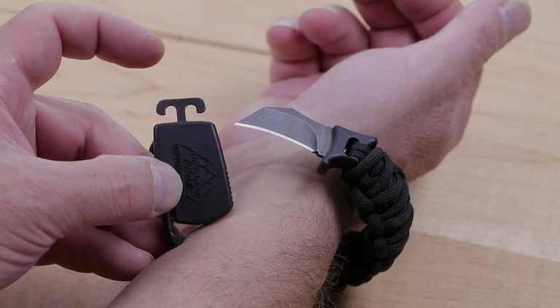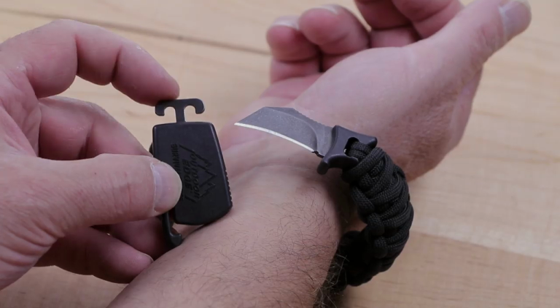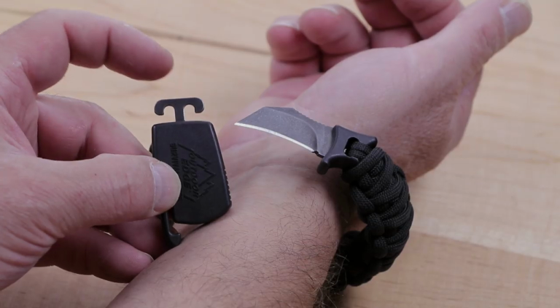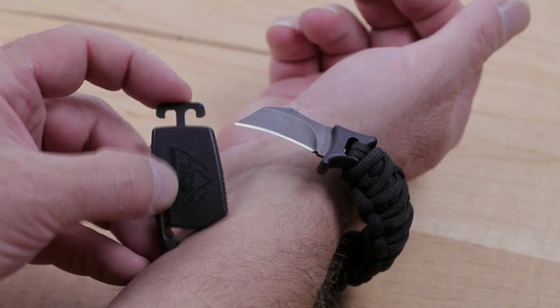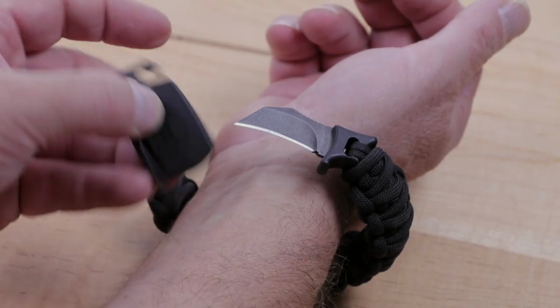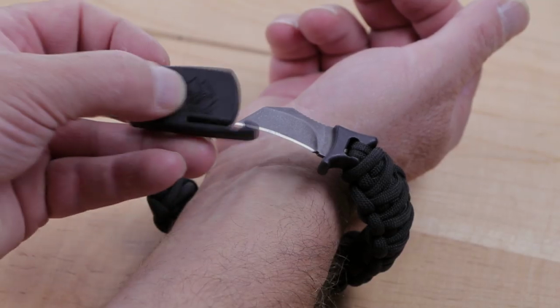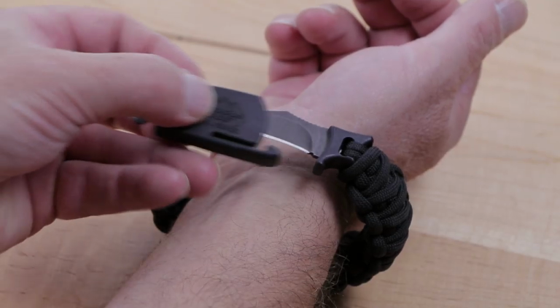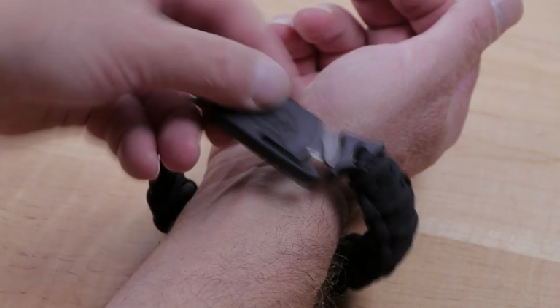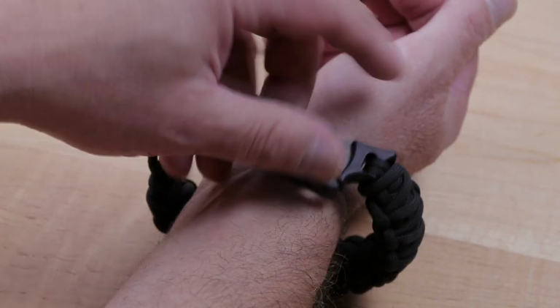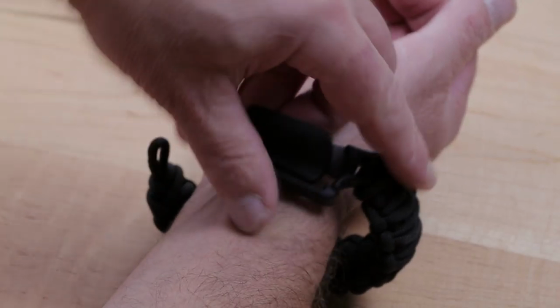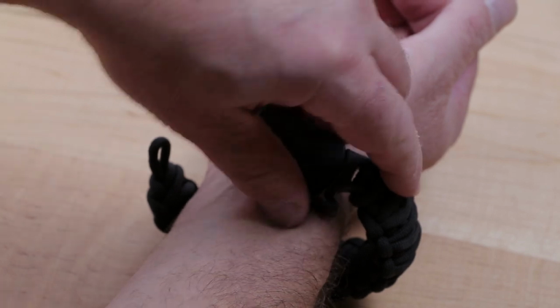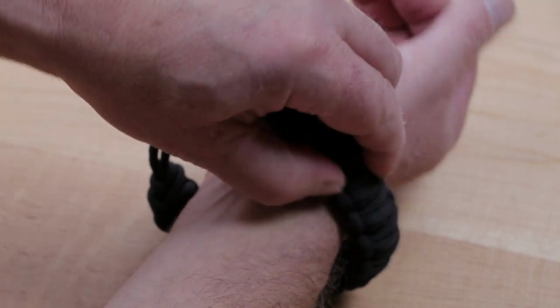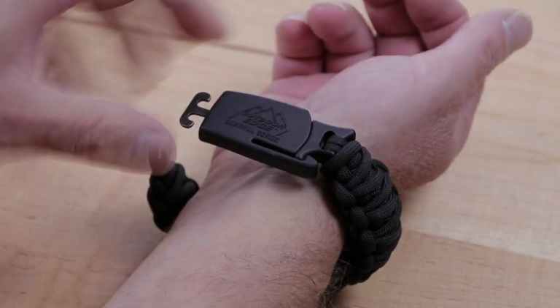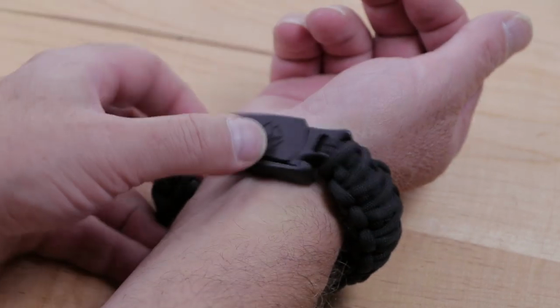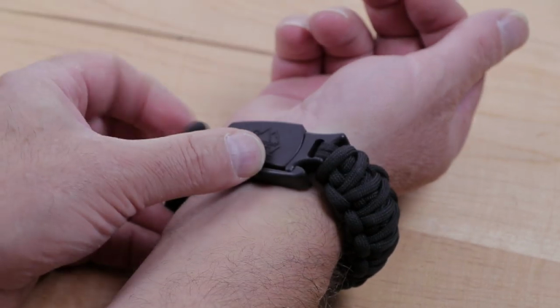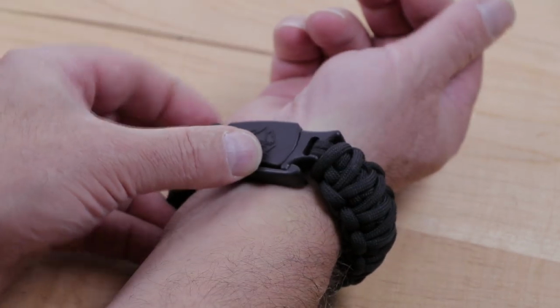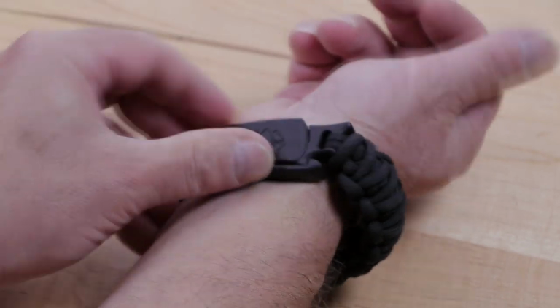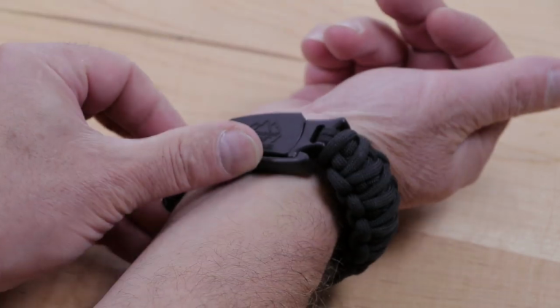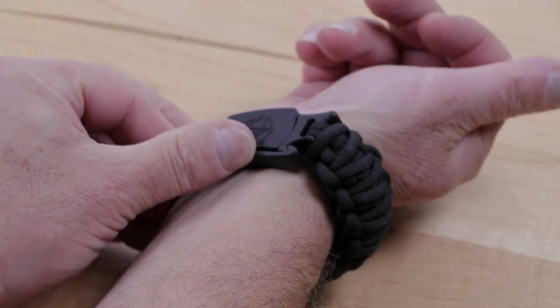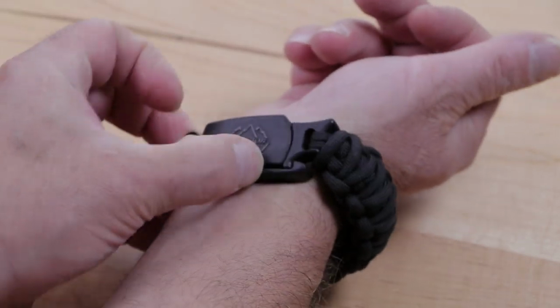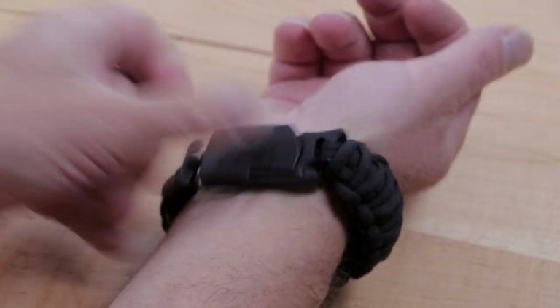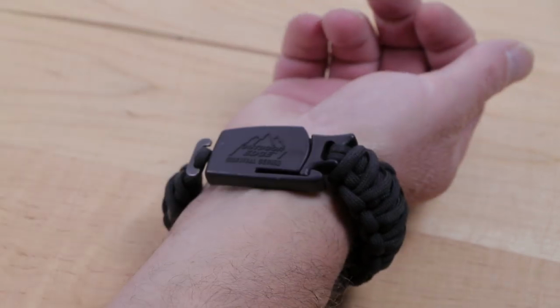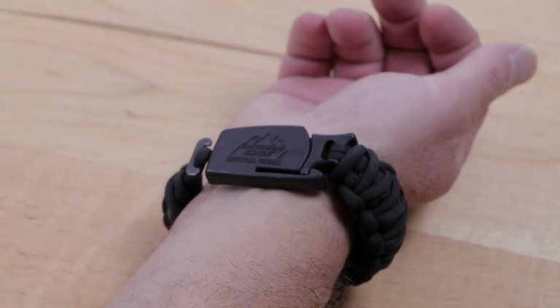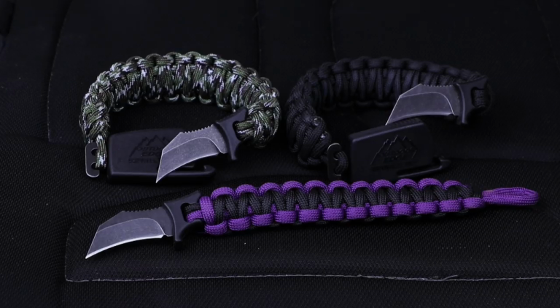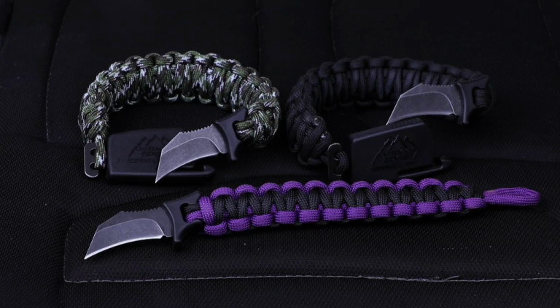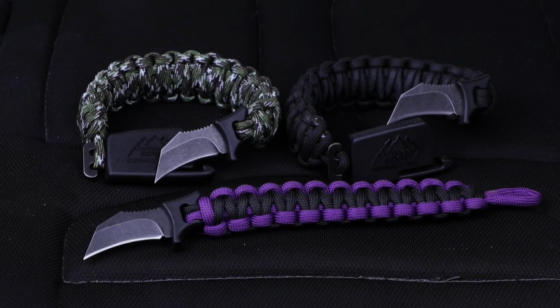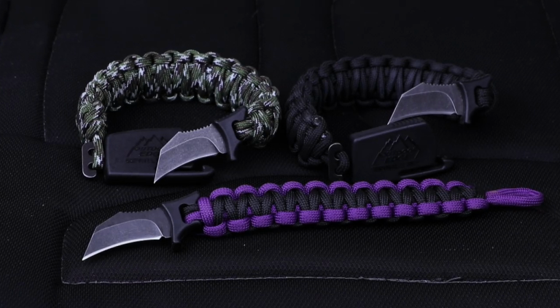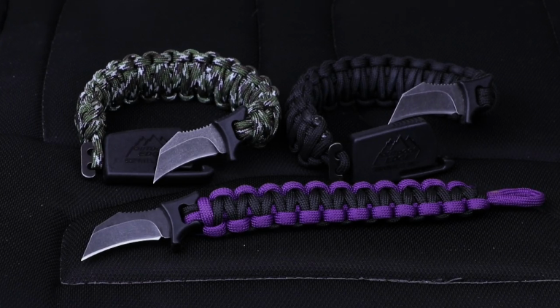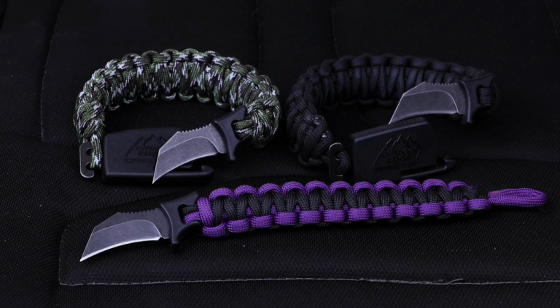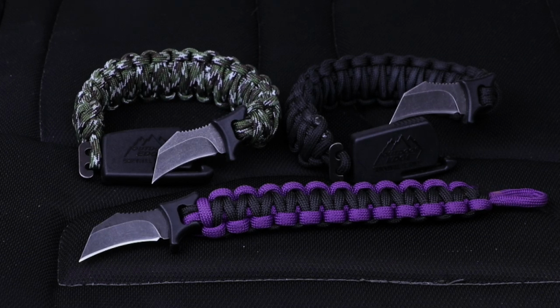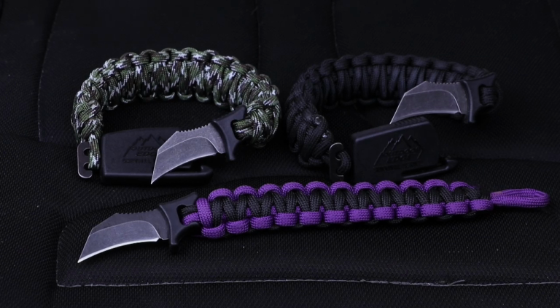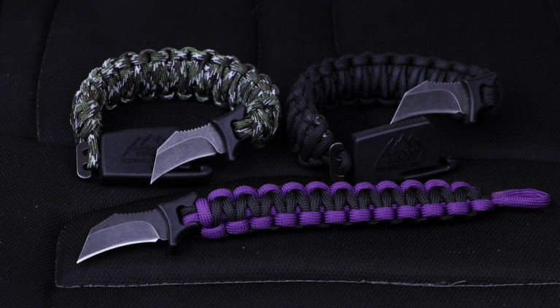A T-post on the buckle links to an adjustable length loop so it can be put on the wrist safely with the blade secured in the buckle. The Paraclaw is available in several sizes and colors.